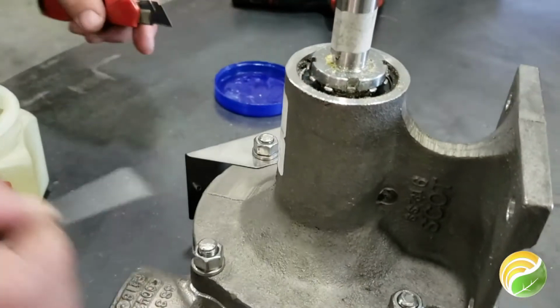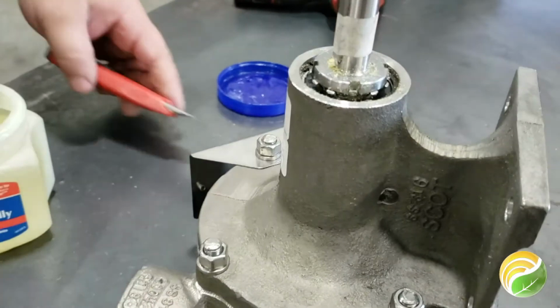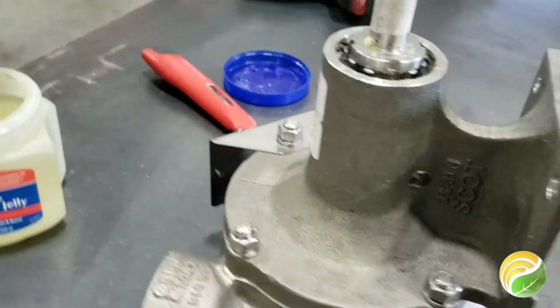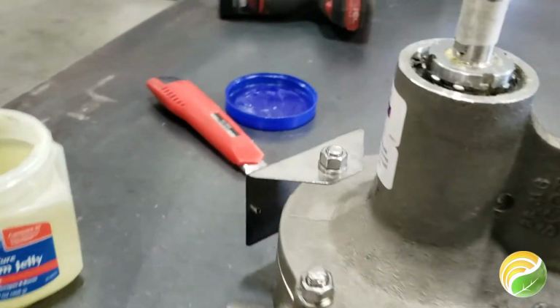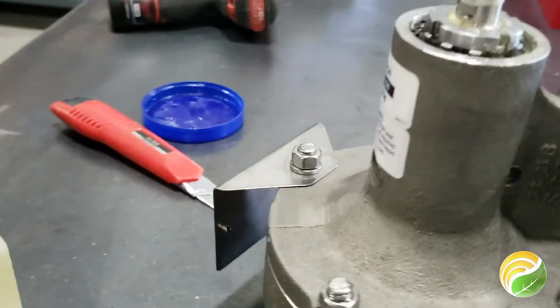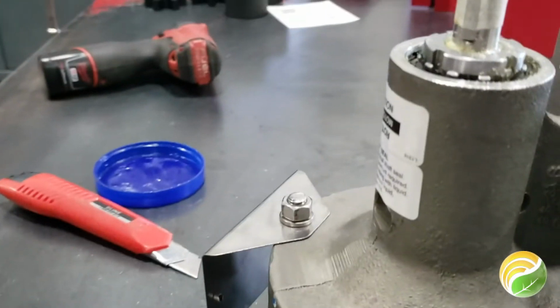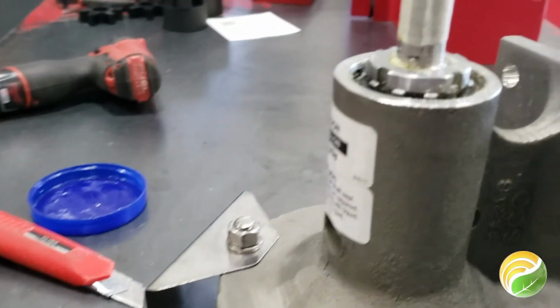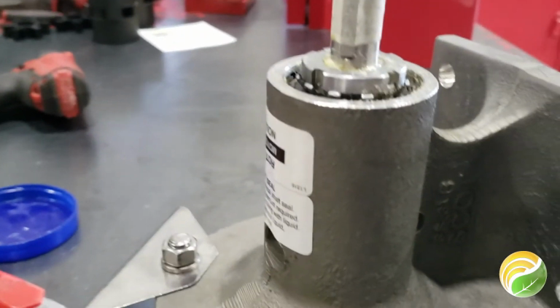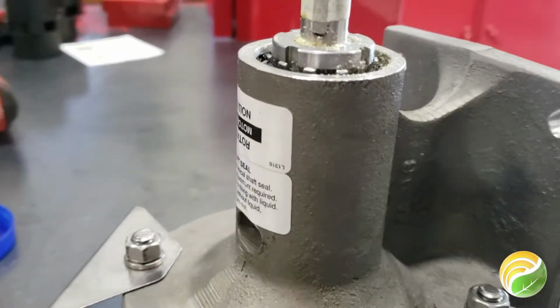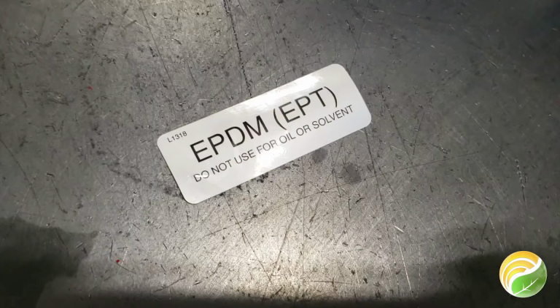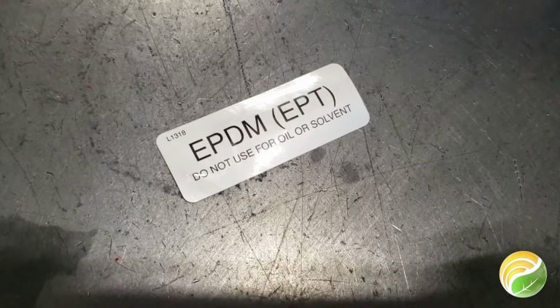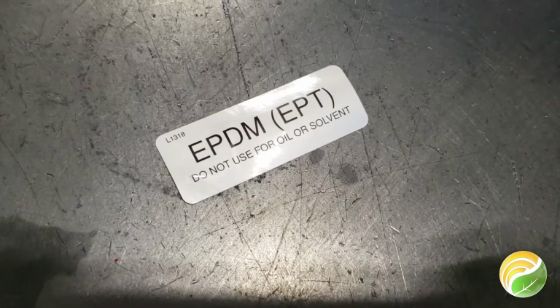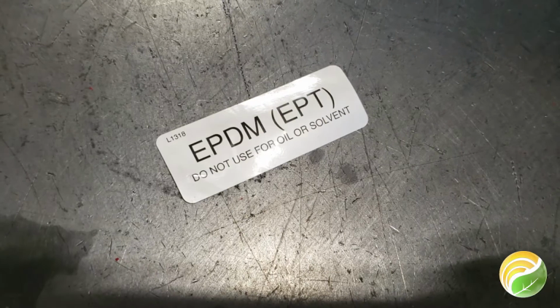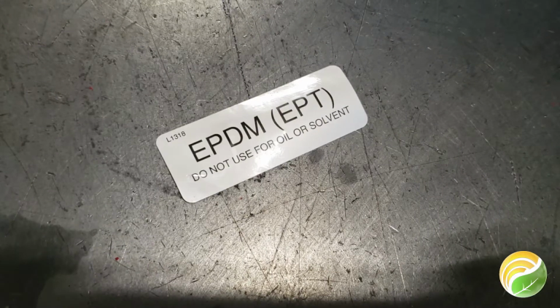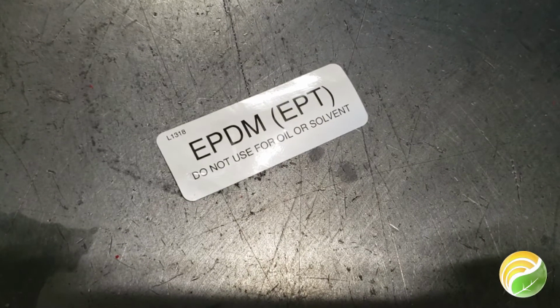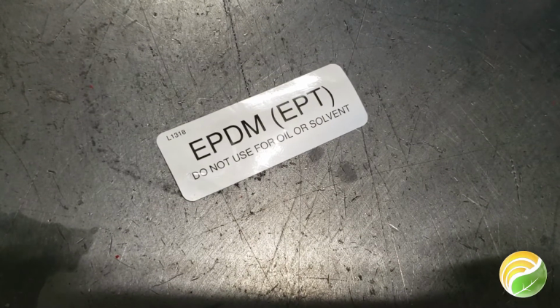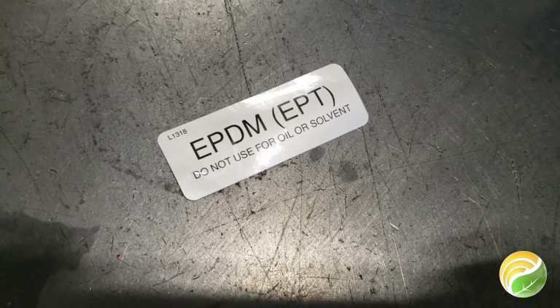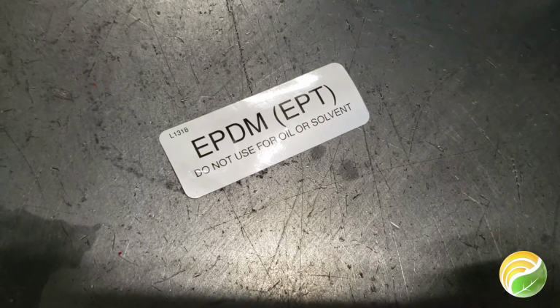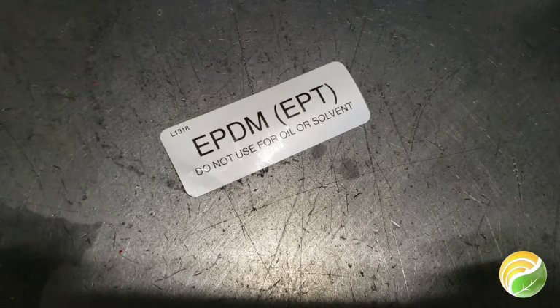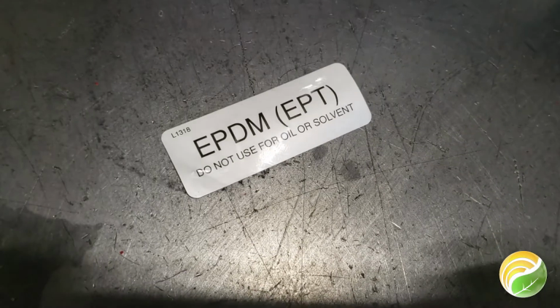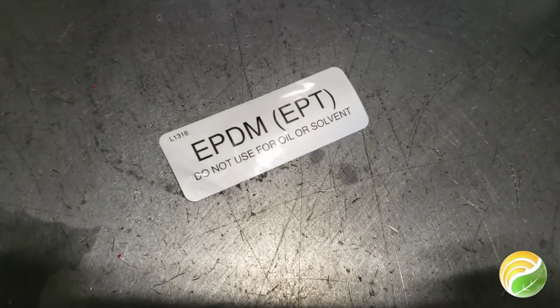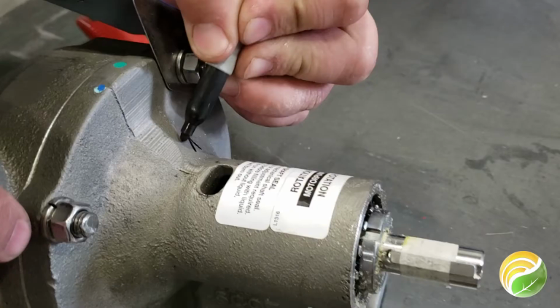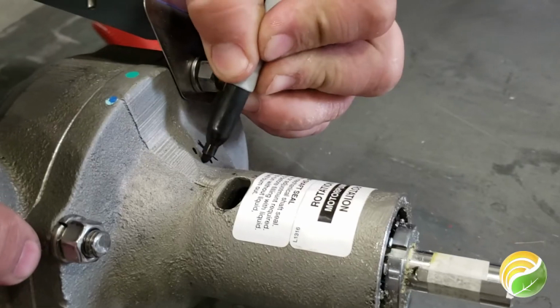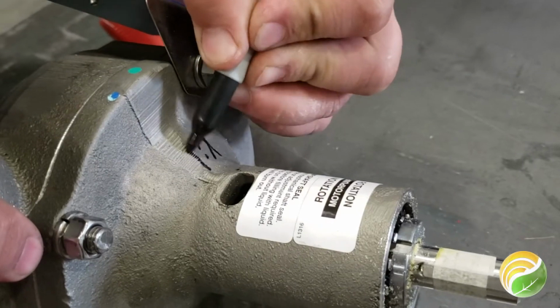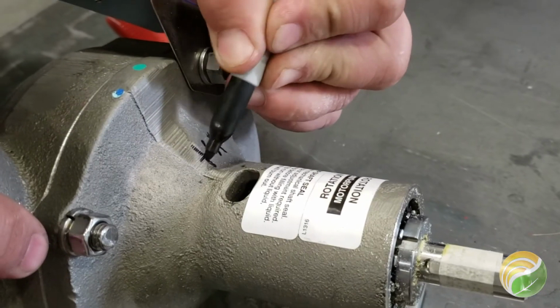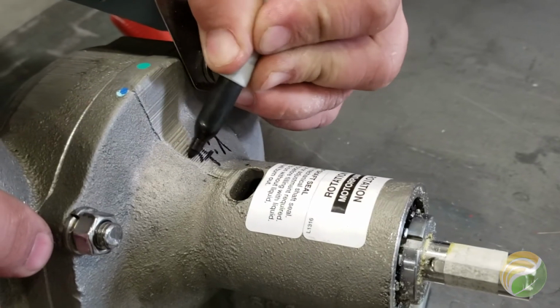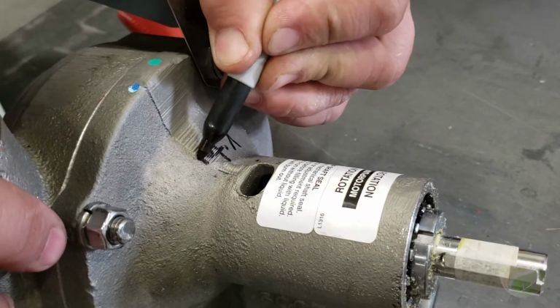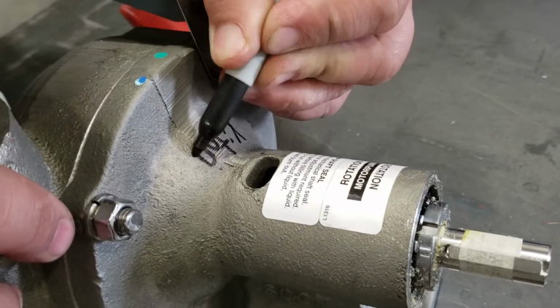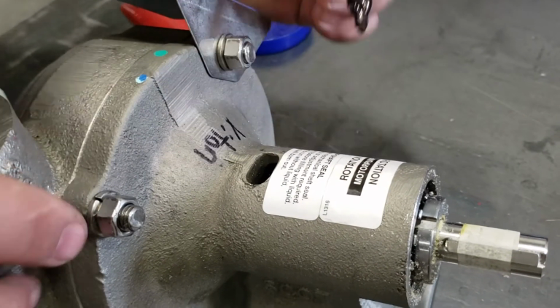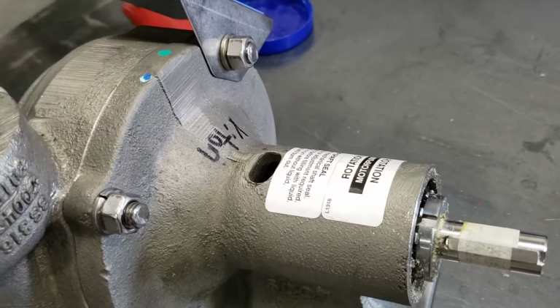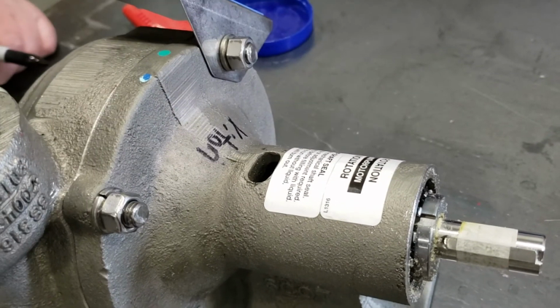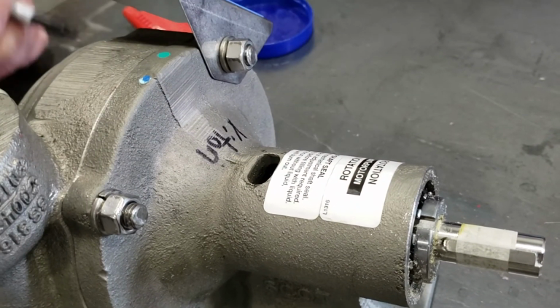If you did change the pump from one type of seal to a different one, we suggest removing all labels mentioning the previous seal and replacing them with labels or writing saying what the seals currently are to prevent confusion.